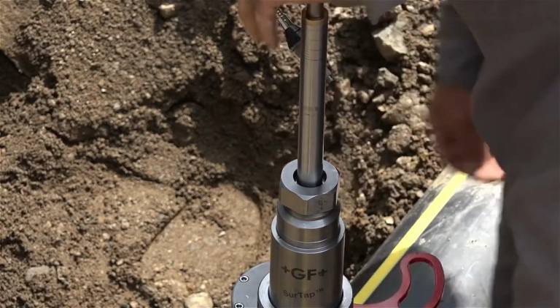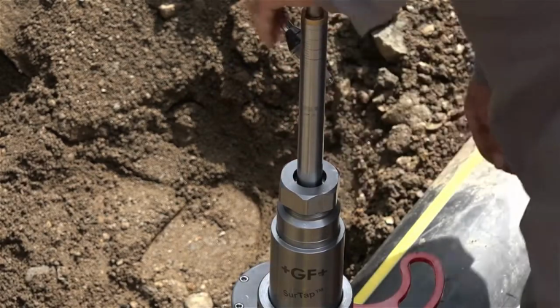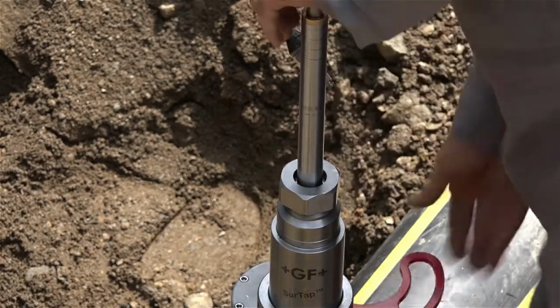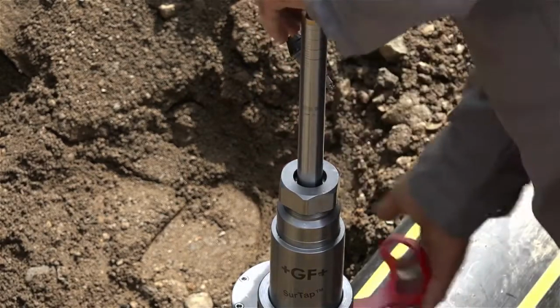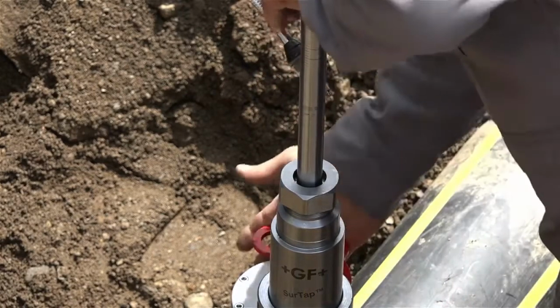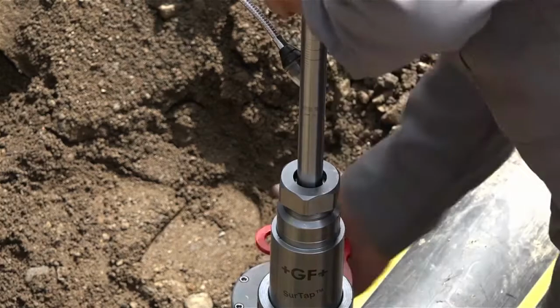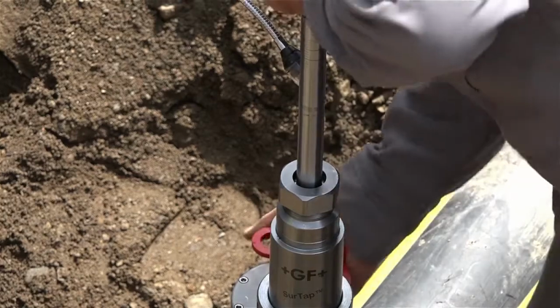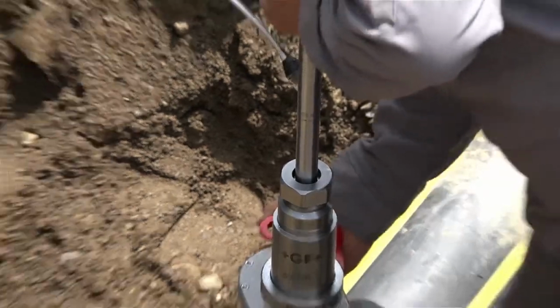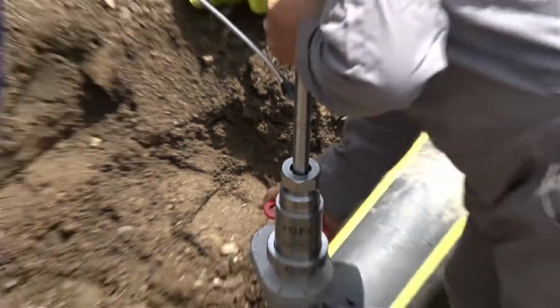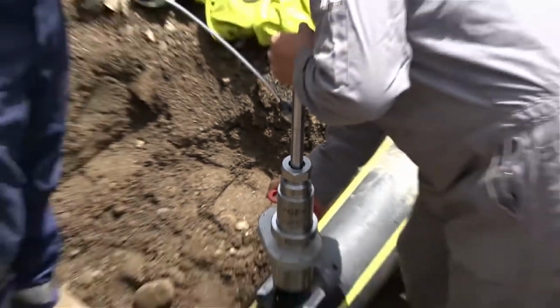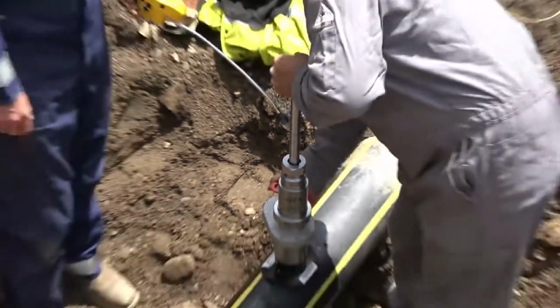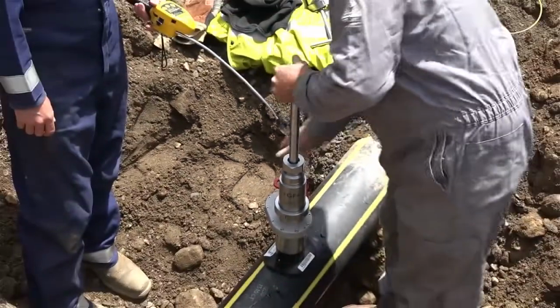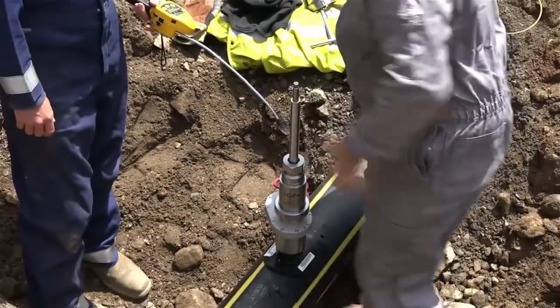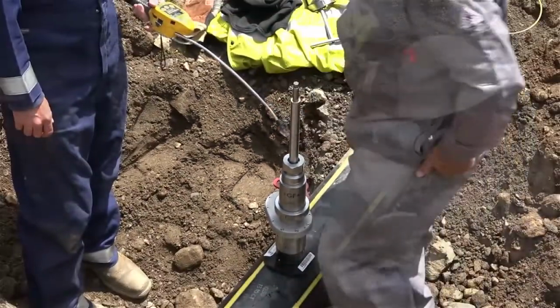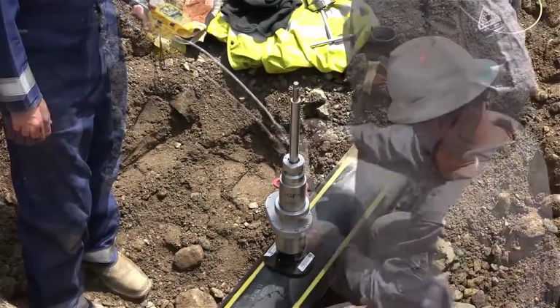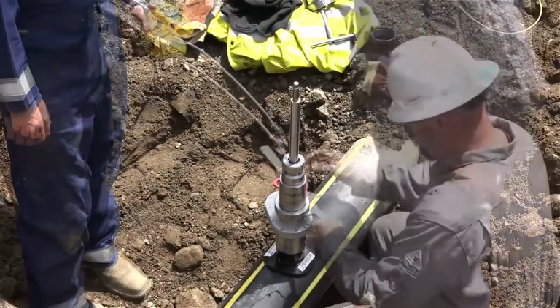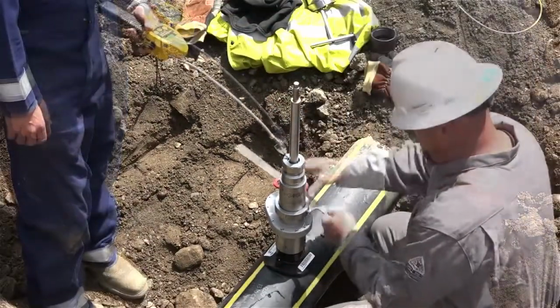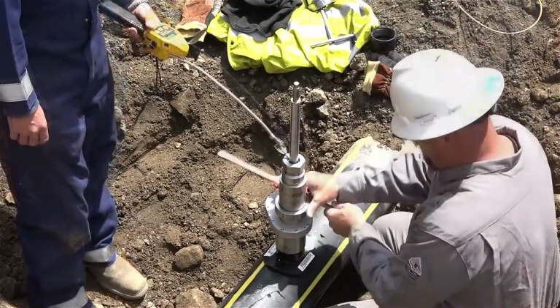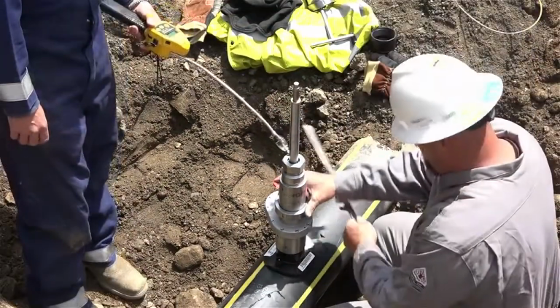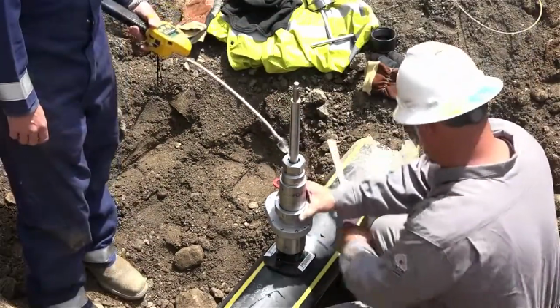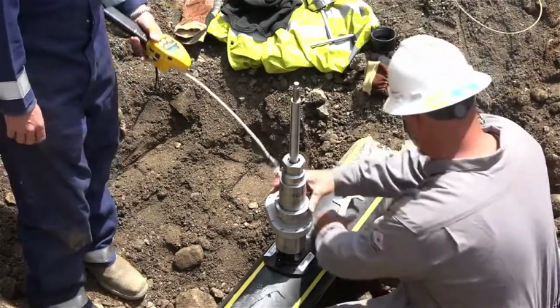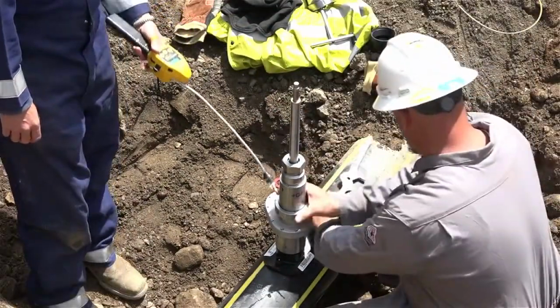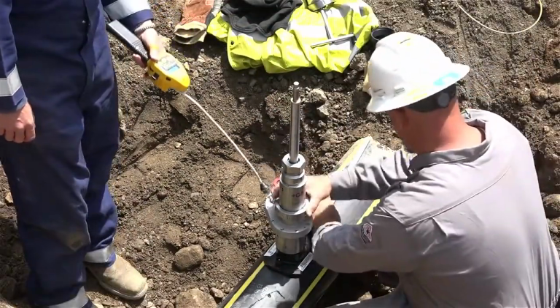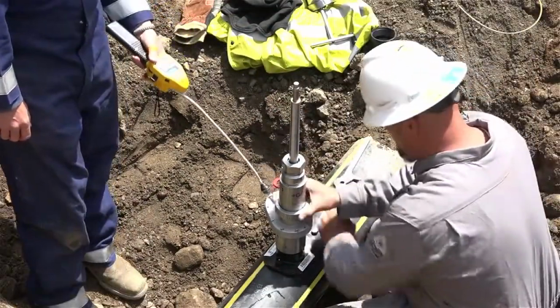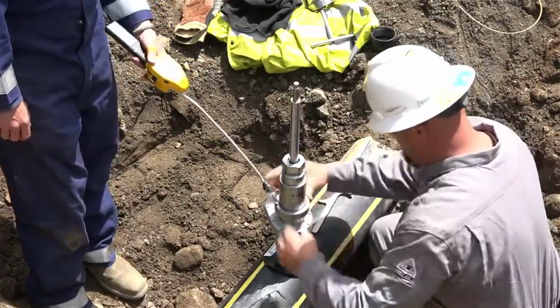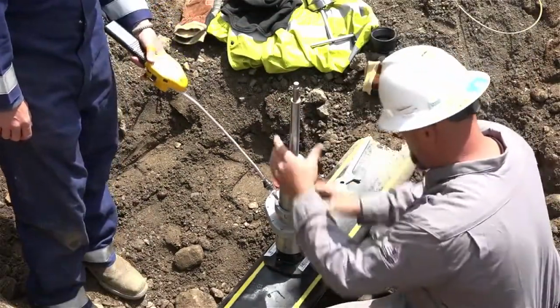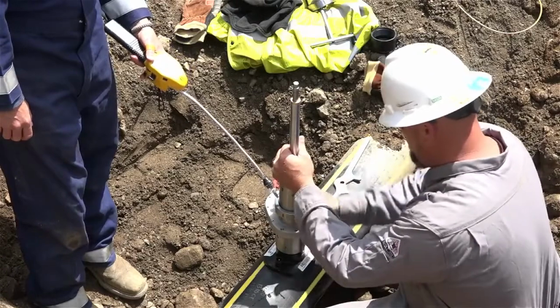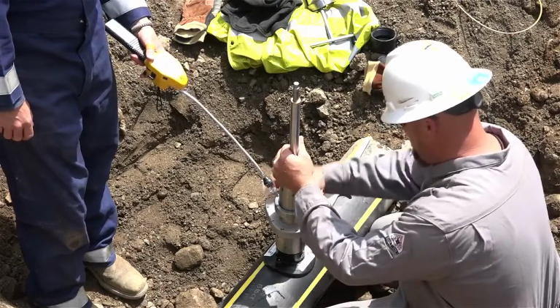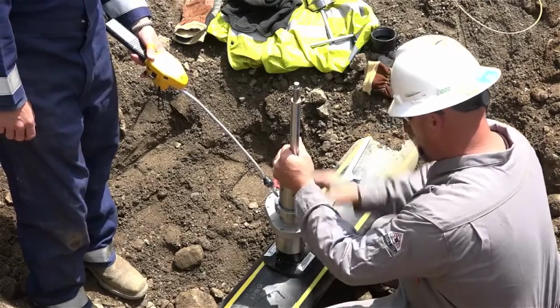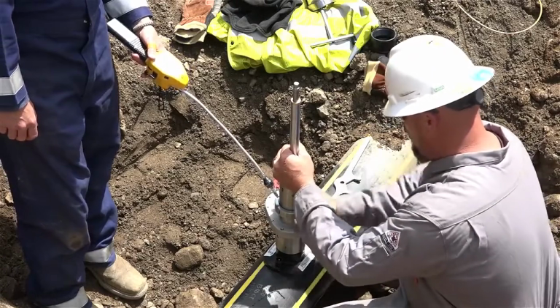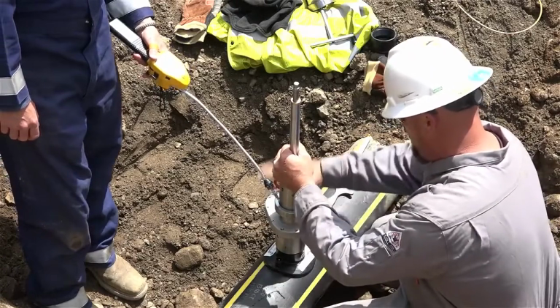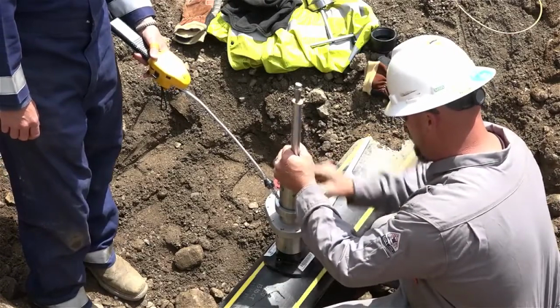When the shaft is fully retracted, close the valve. Loosen the Quick Connect nut and remove the SureTap tool.